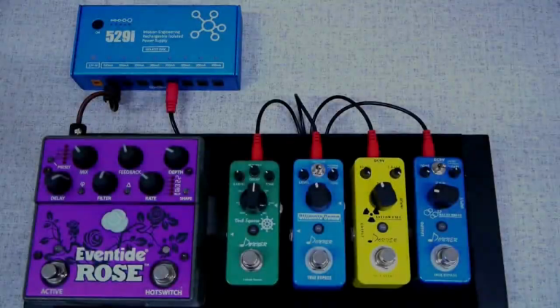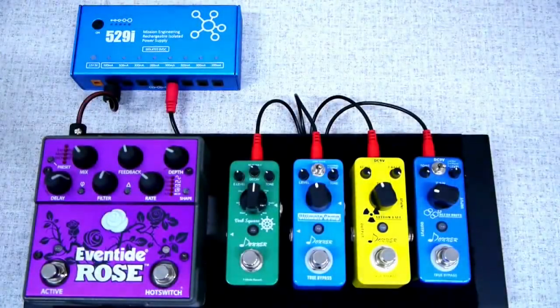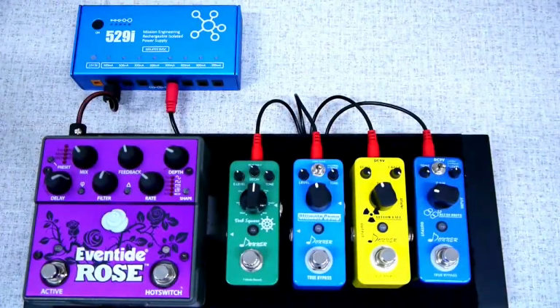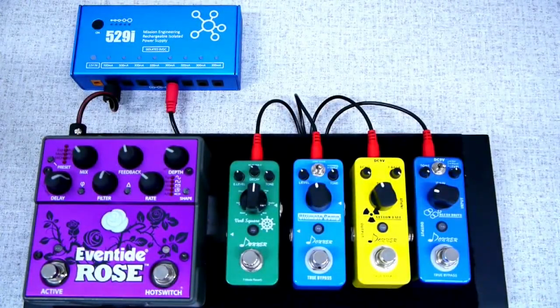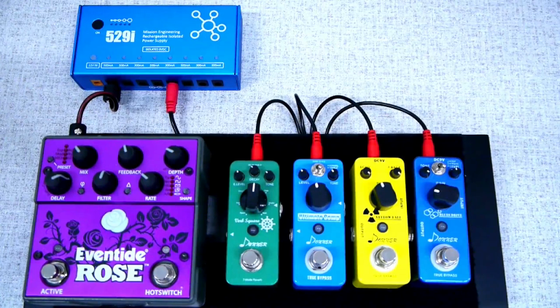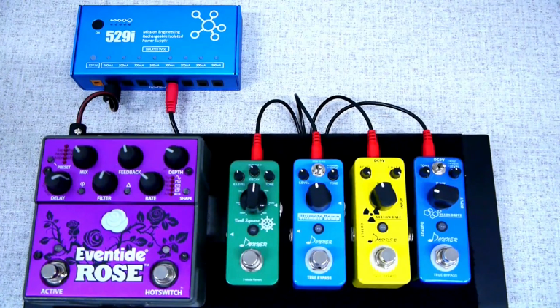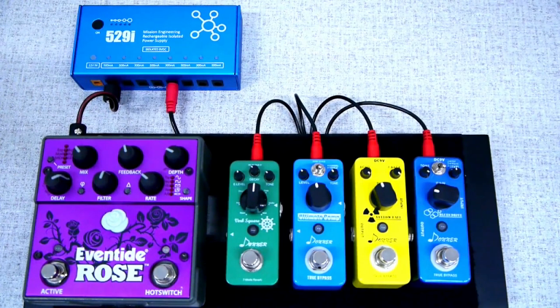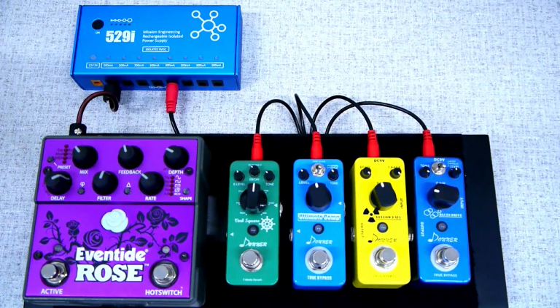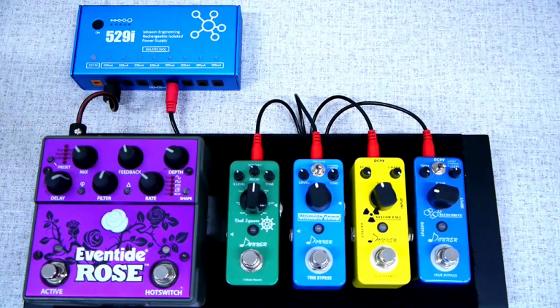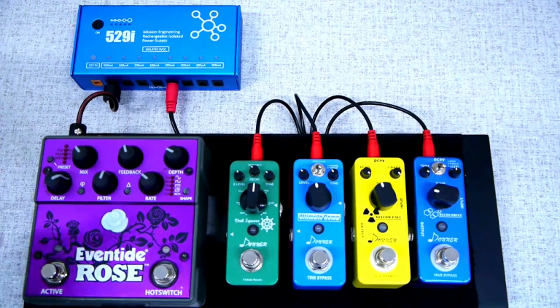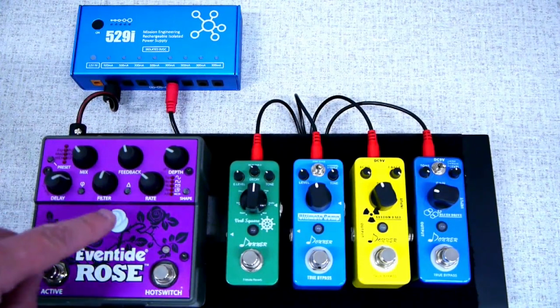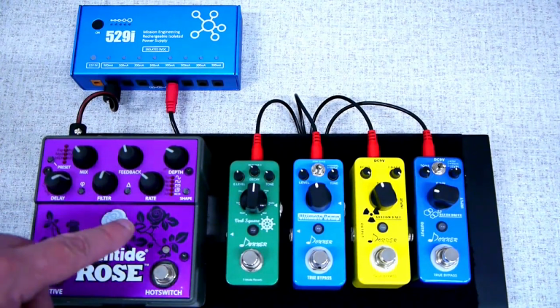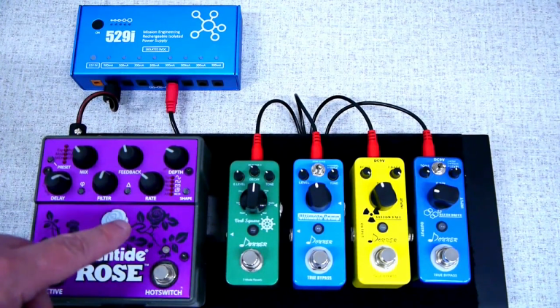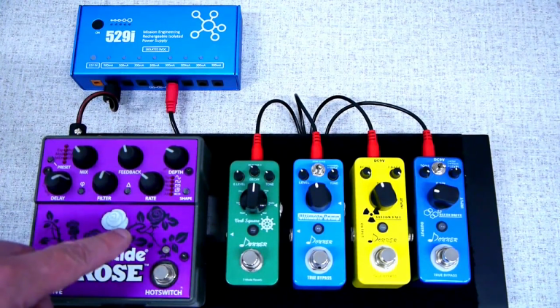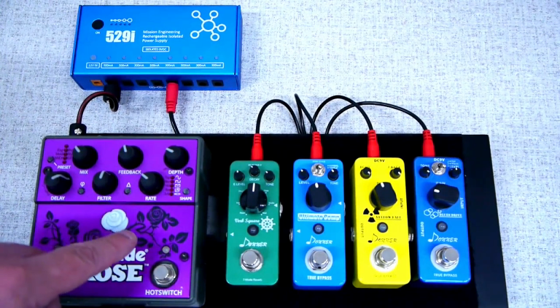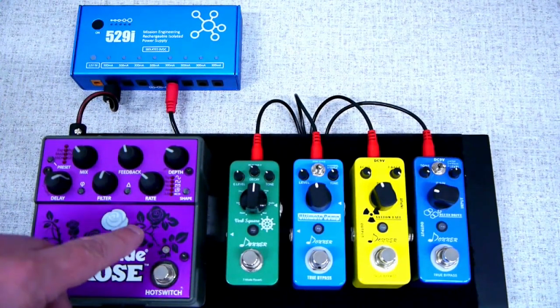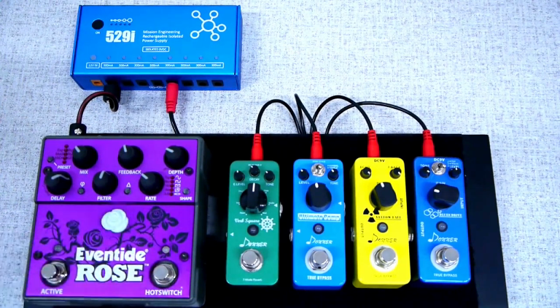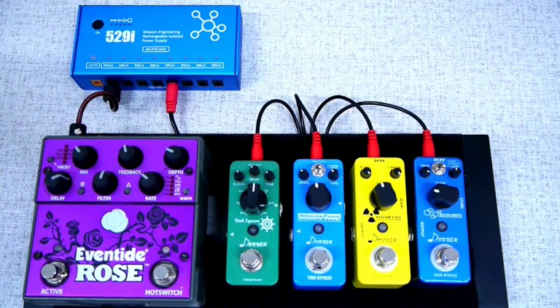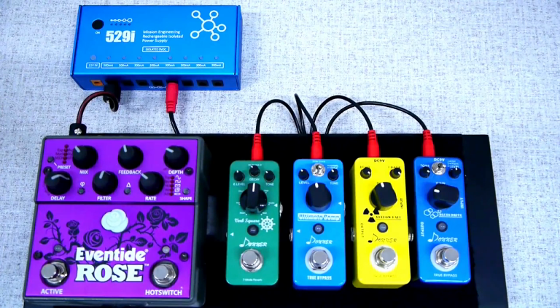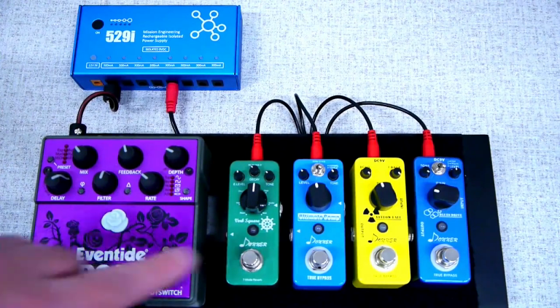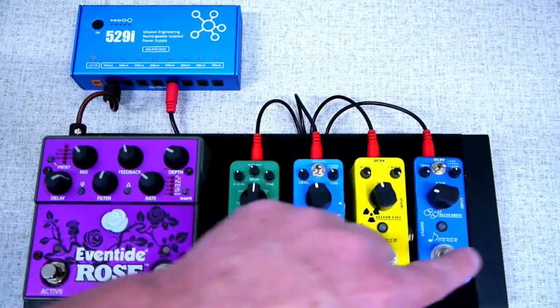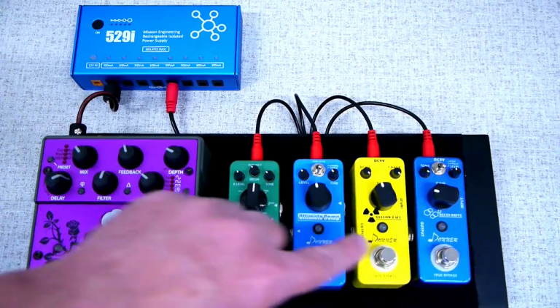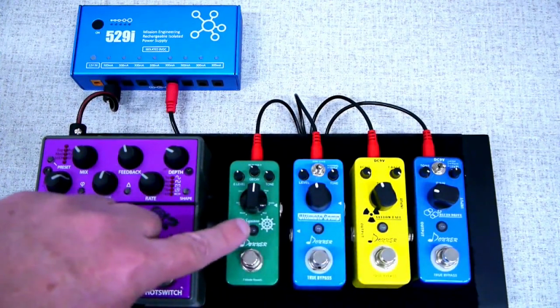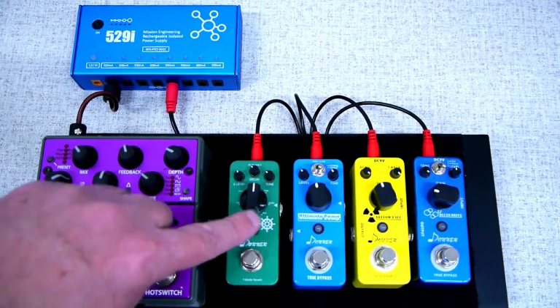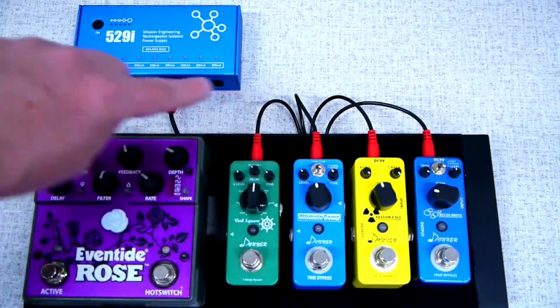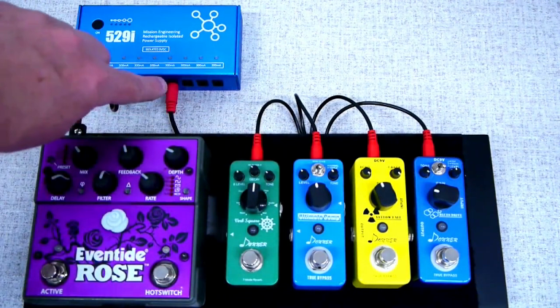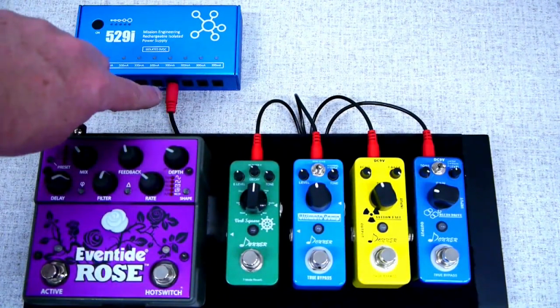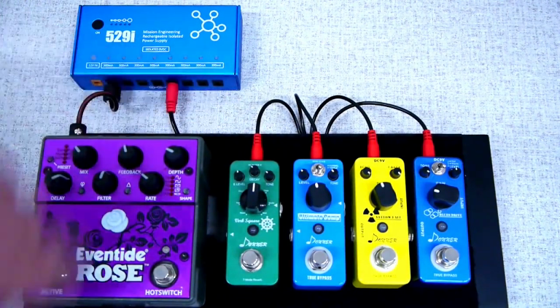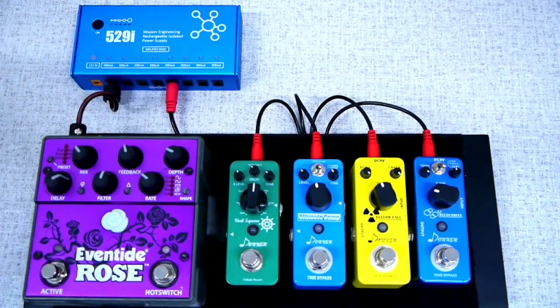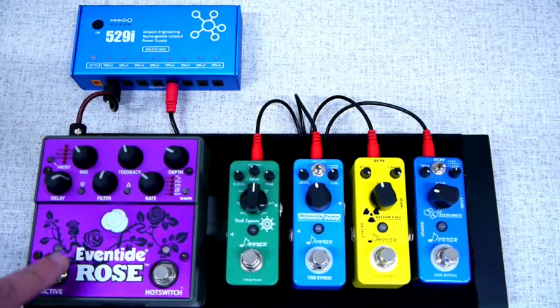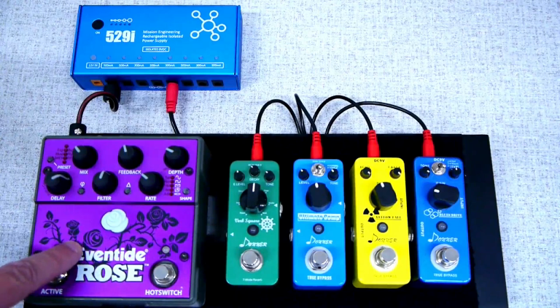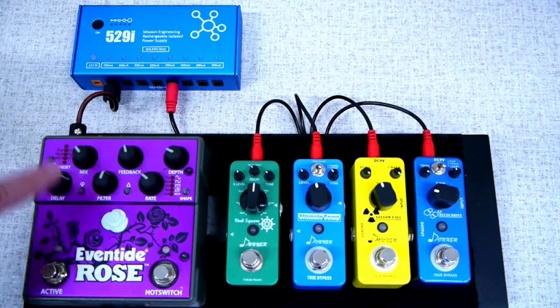Most digital pedals will need to be on their own output. You can still connect smaller analog pedals to a single daisy chain cable, but make sure to use a separate one for the digital pedal.